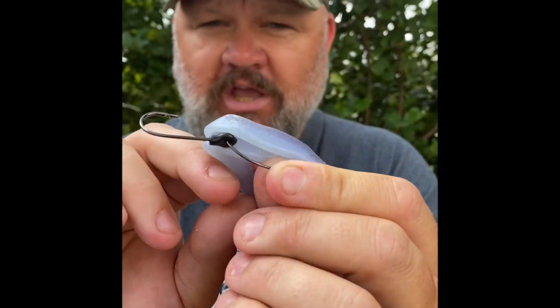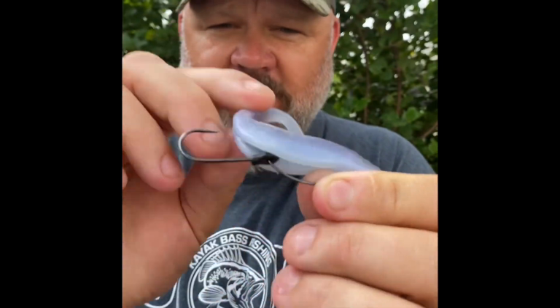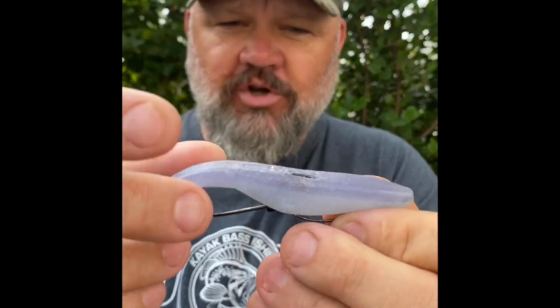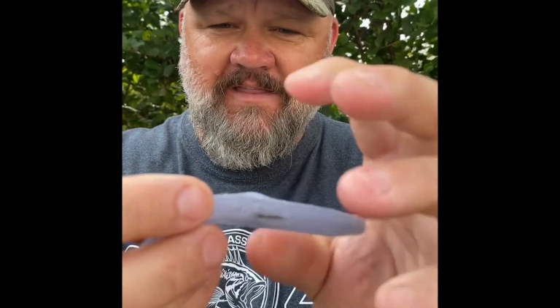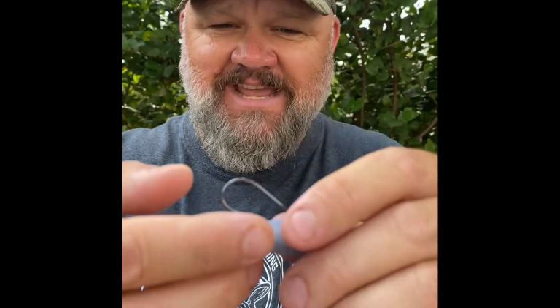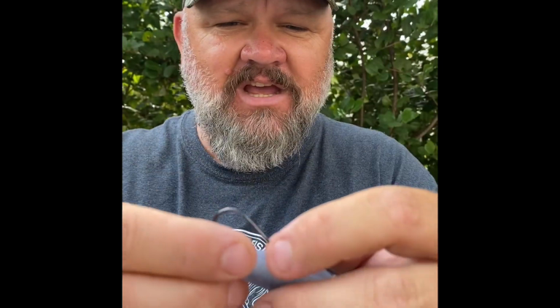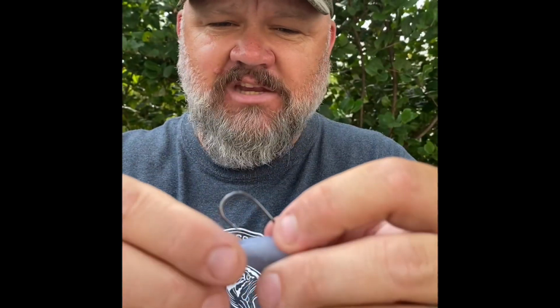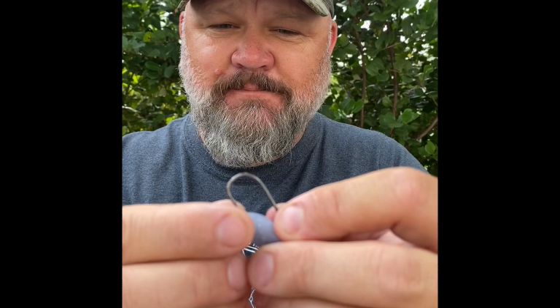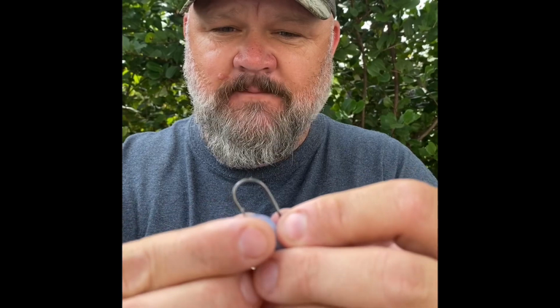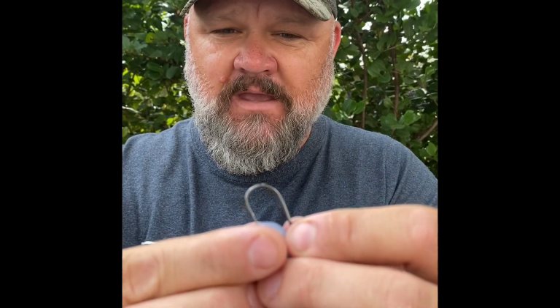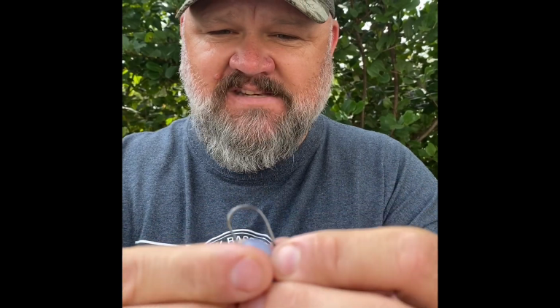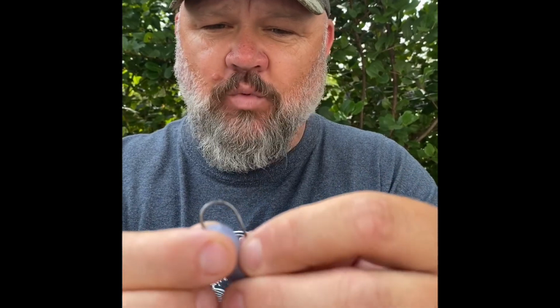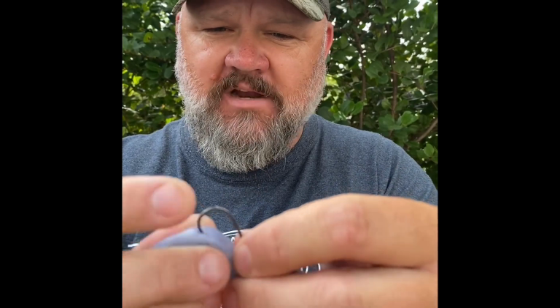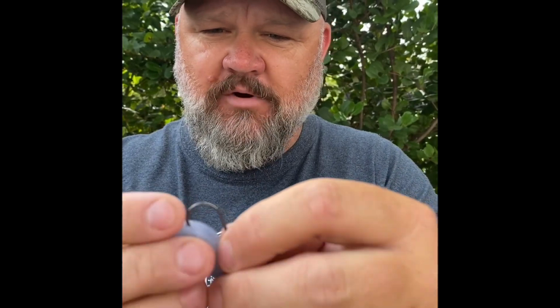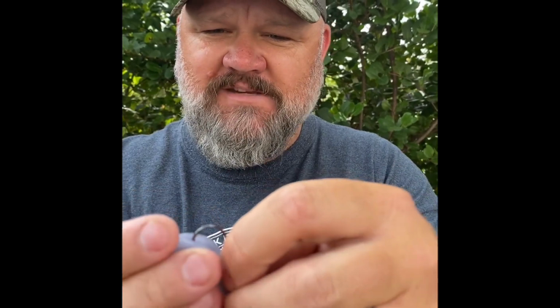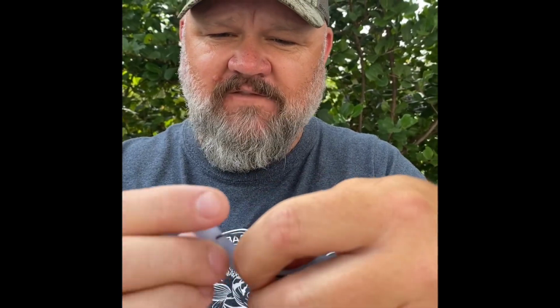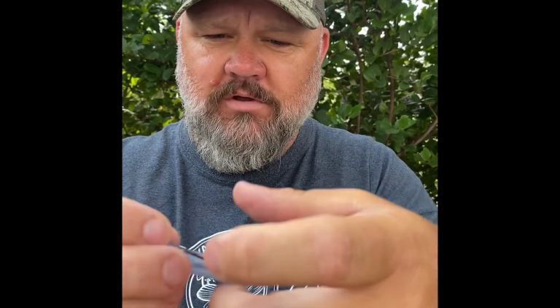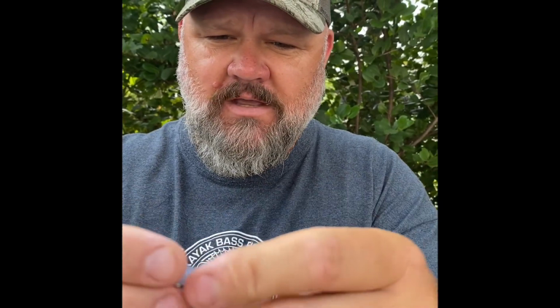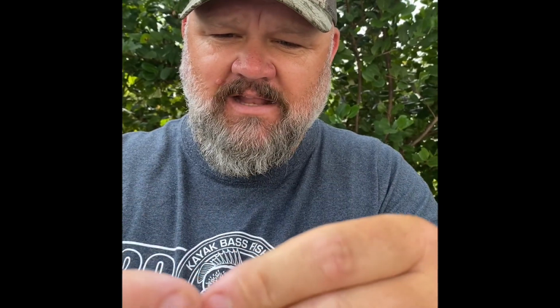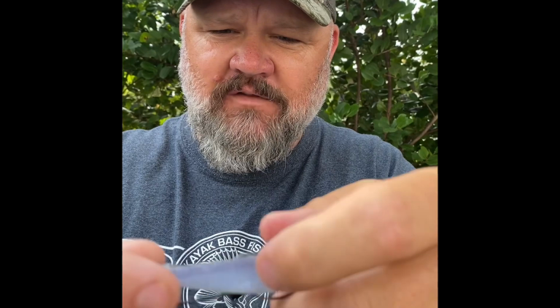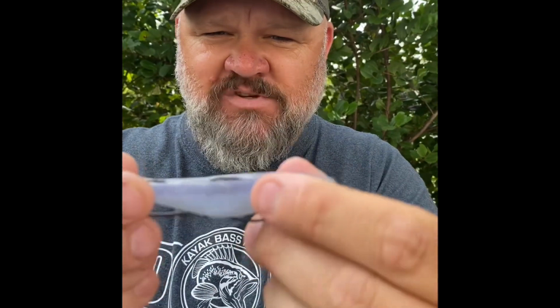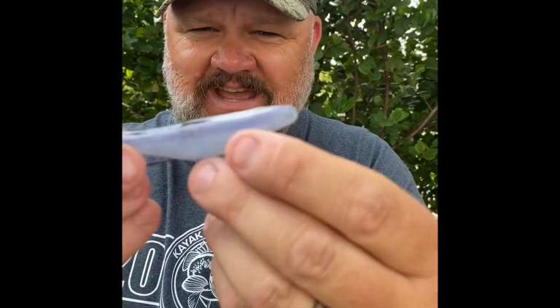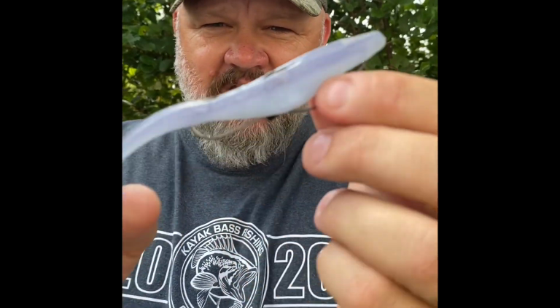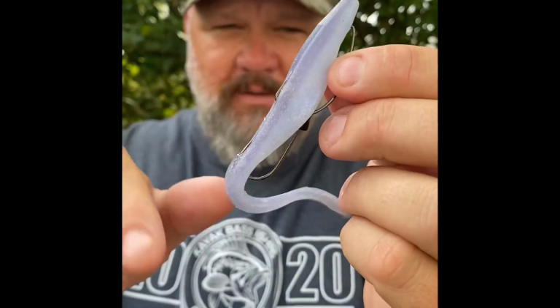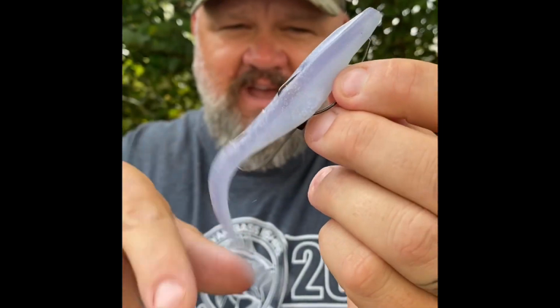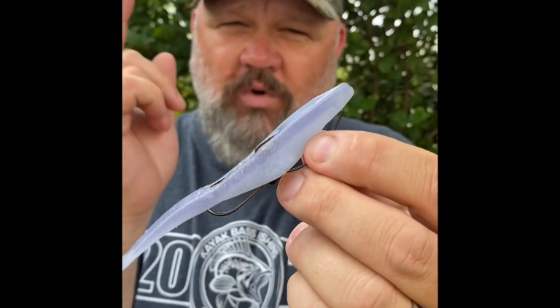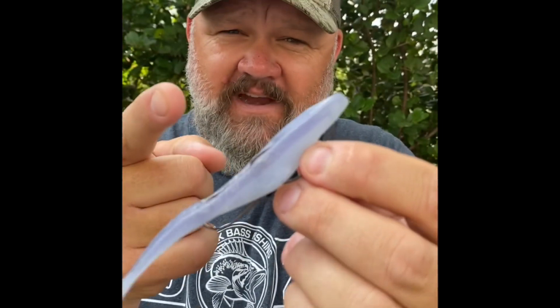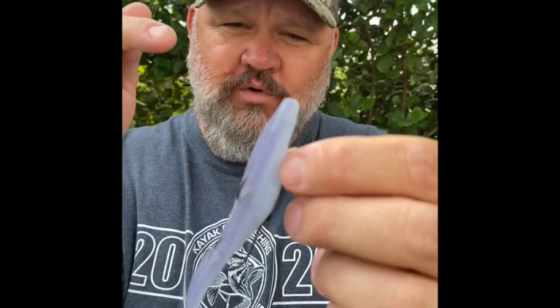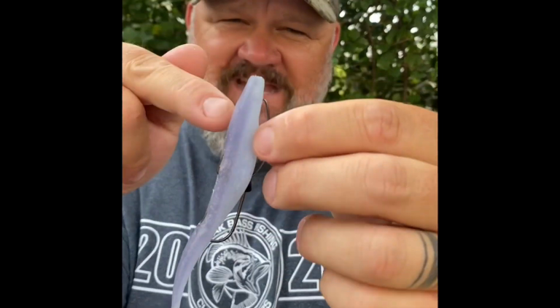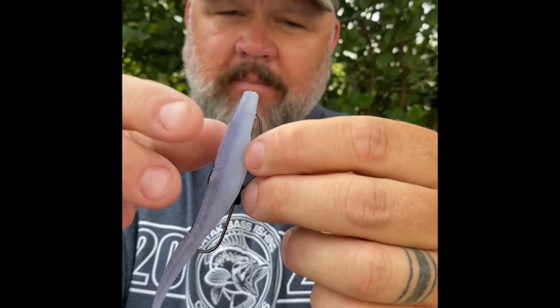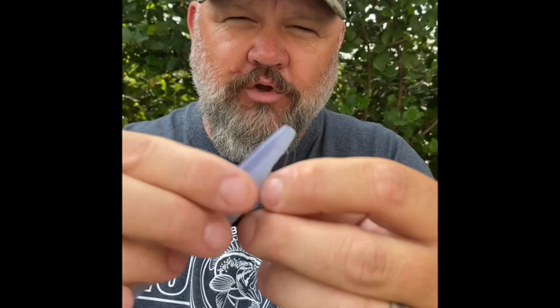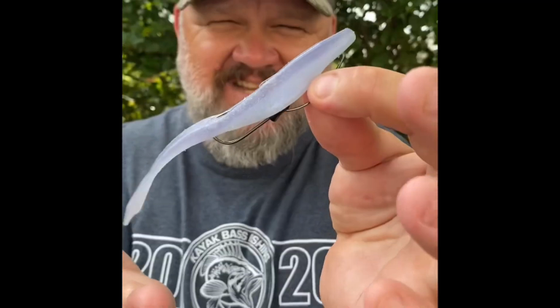Rig it just like you're texposing a standard worm setup, then bring it through the tail of that fluke and let it lay right on top just like that. You still get plenty of action. One of my favorite flukes is a Yamamoto fluke because it's got the weight to sink a little bit better.